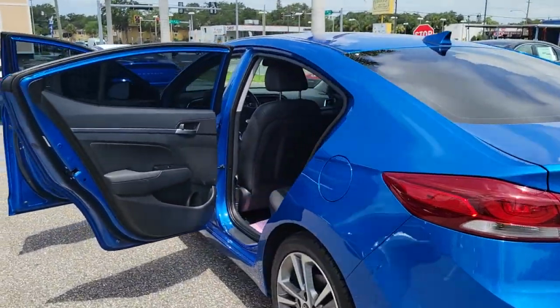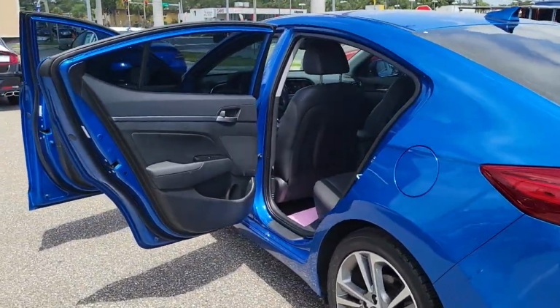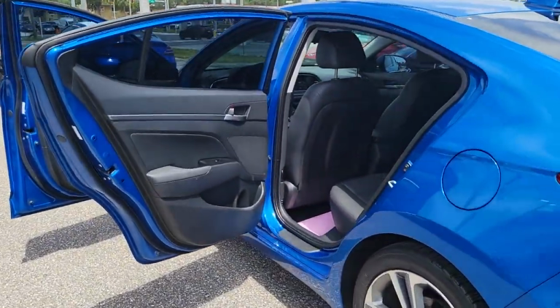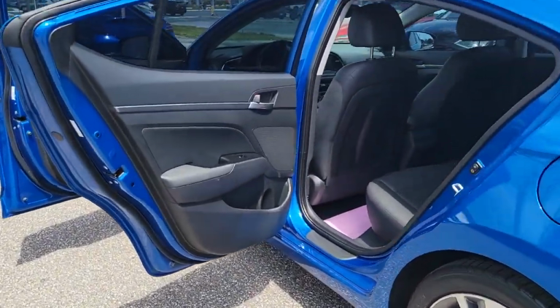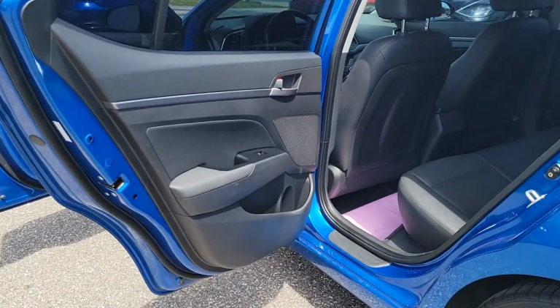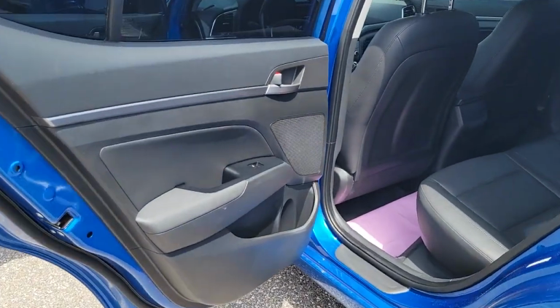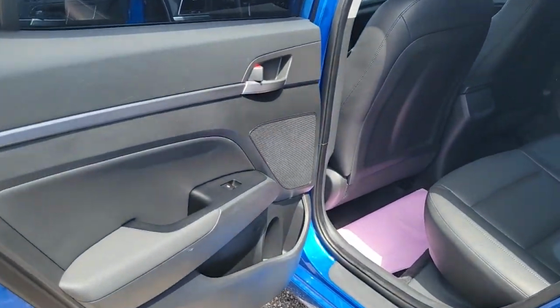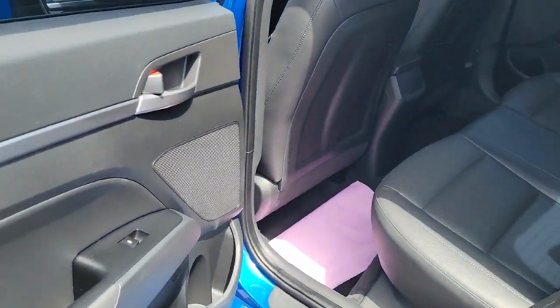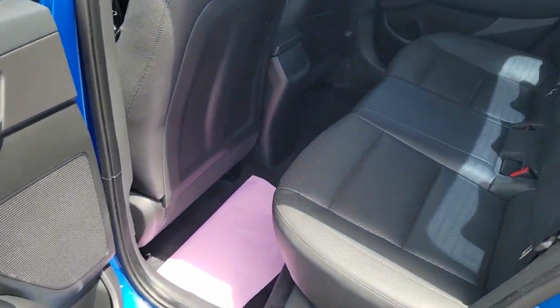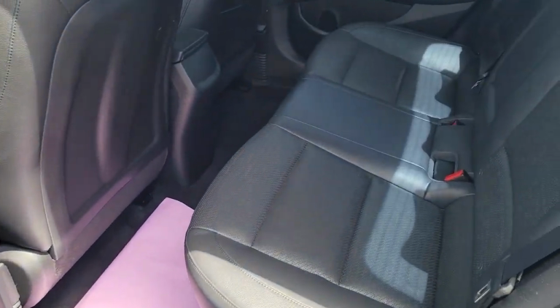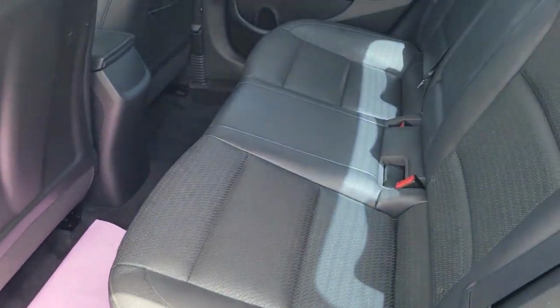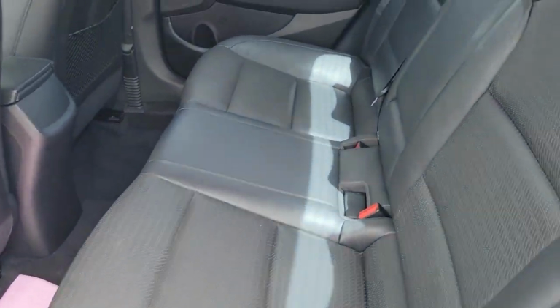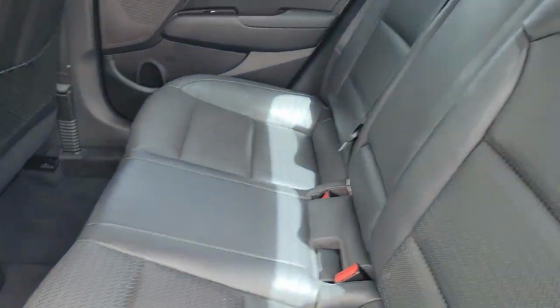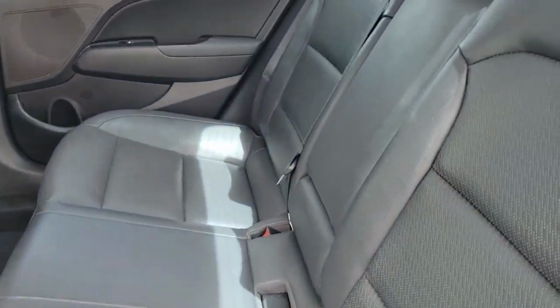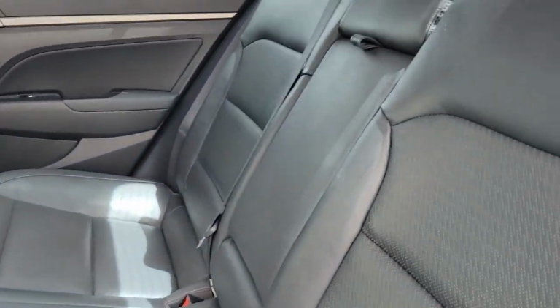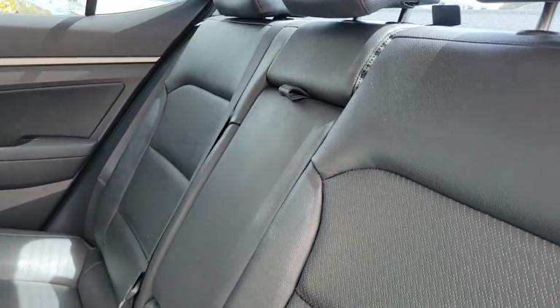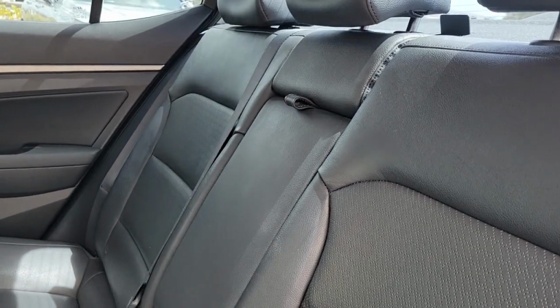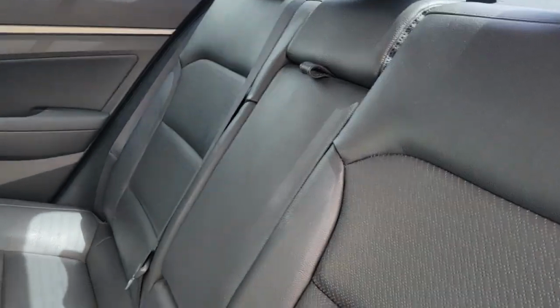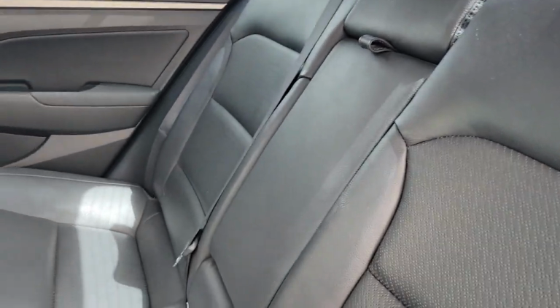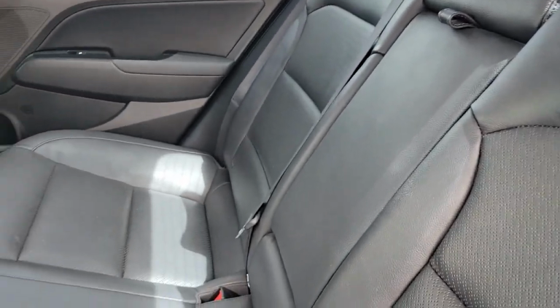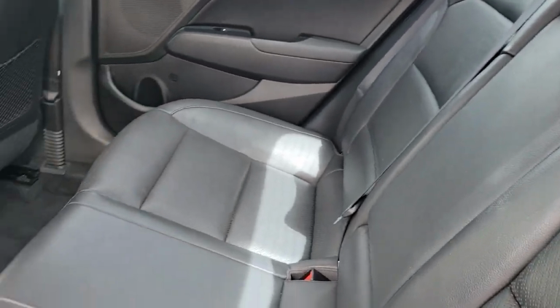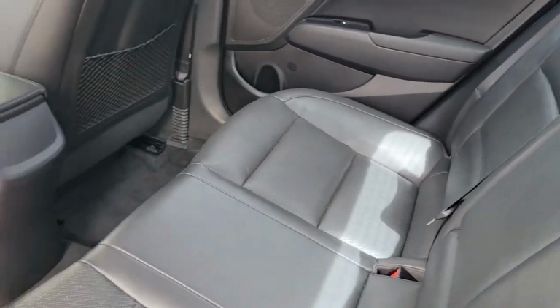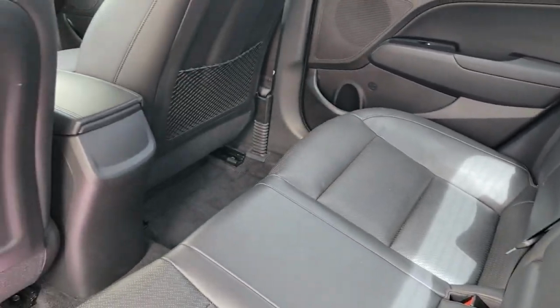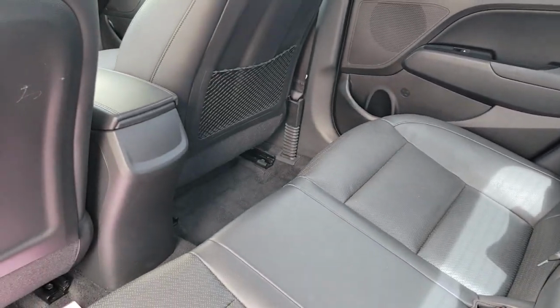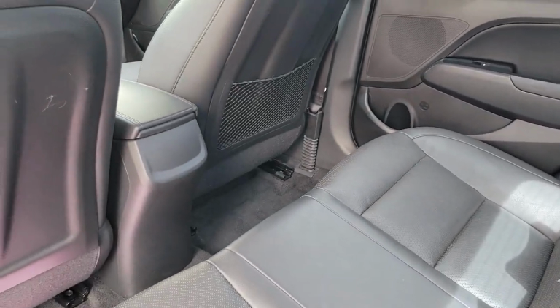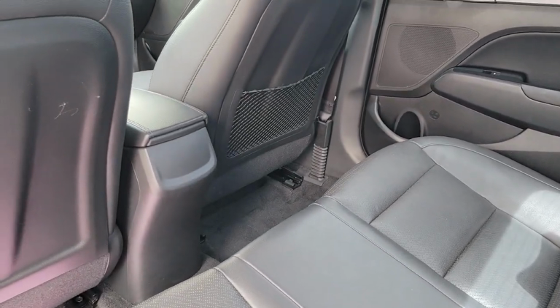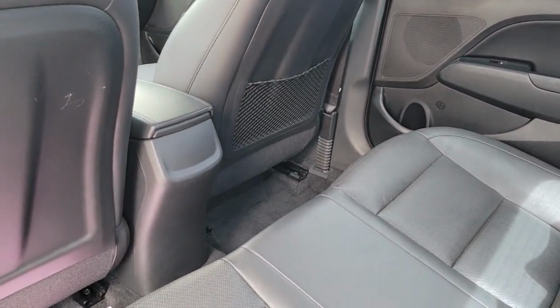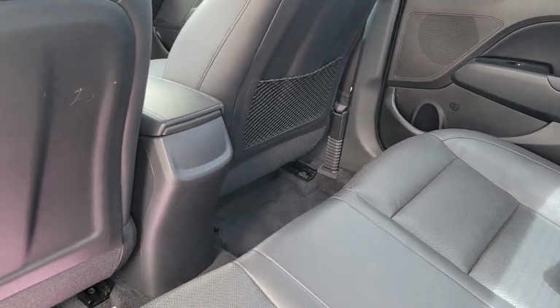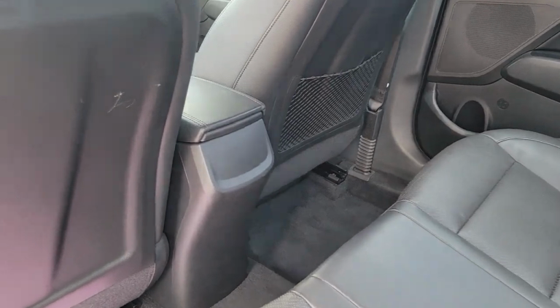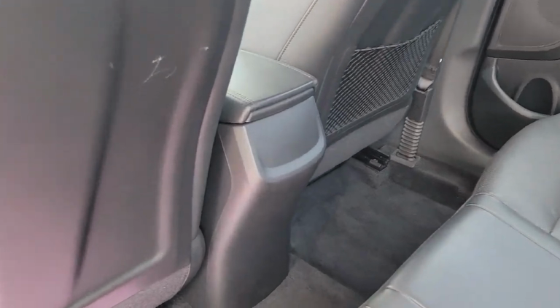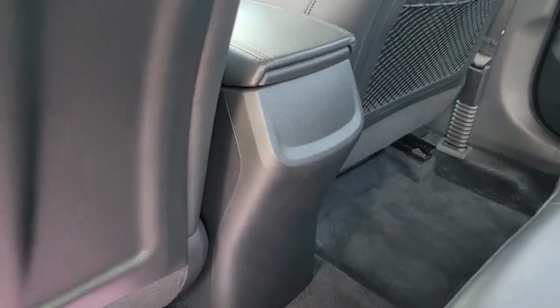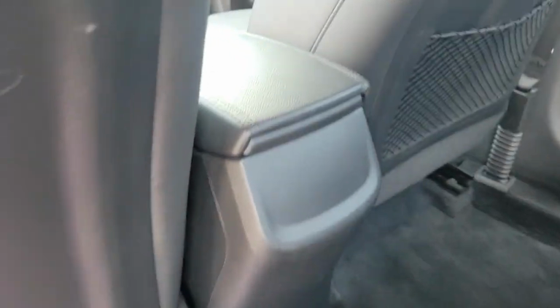Keyless entry, dual-zone AC, power driver's seat, blind spot monitor, electronic stability control, heated front seat, aluminum wheels, intermittent wipers, tire pressure monitoring system, trip computer.